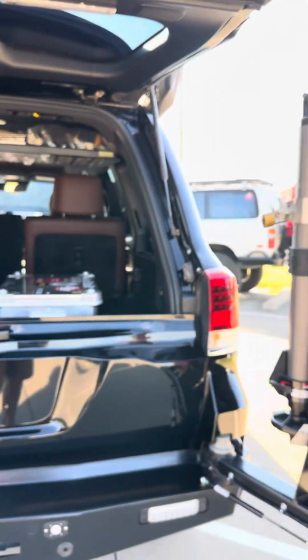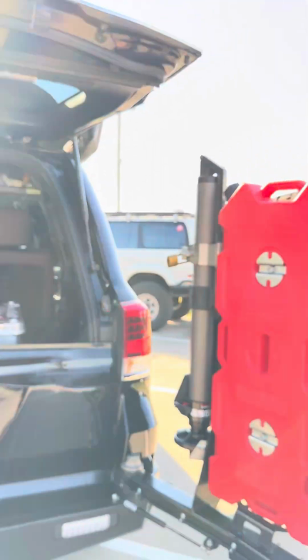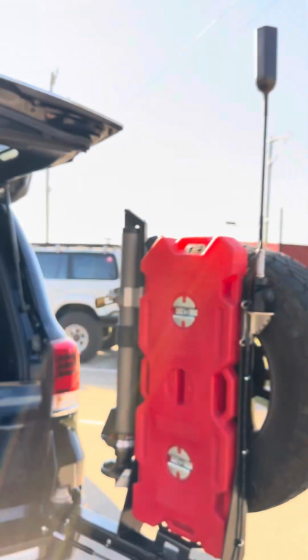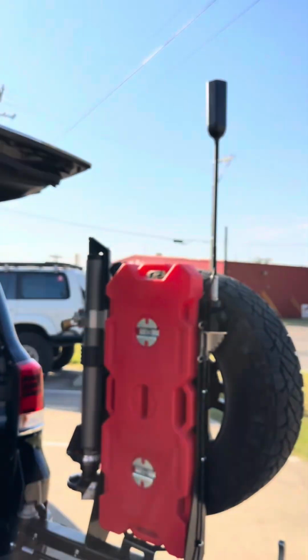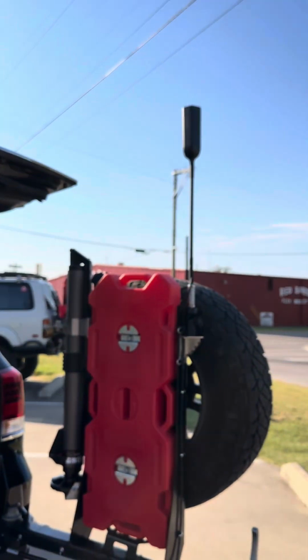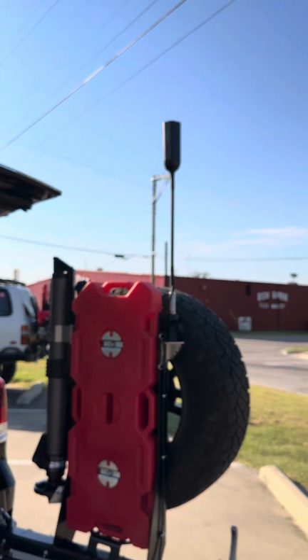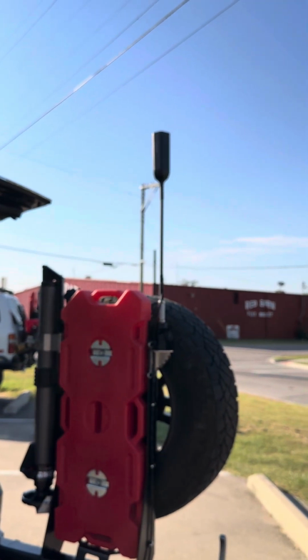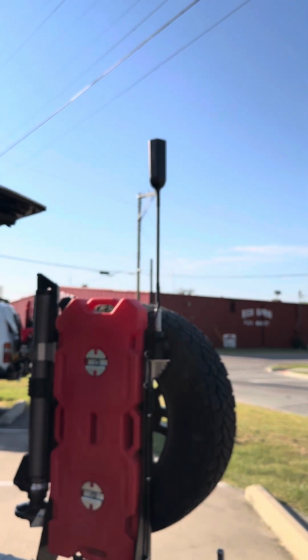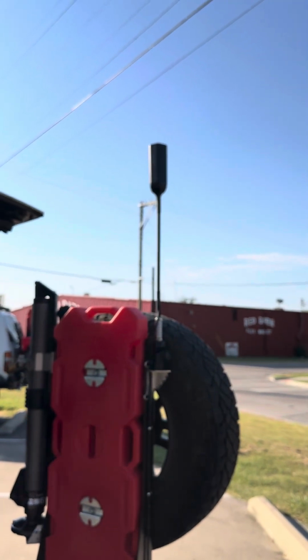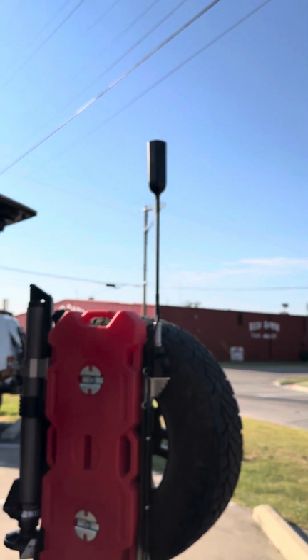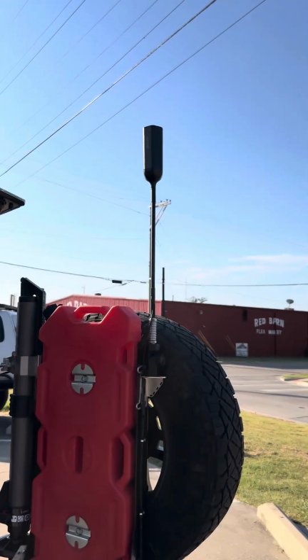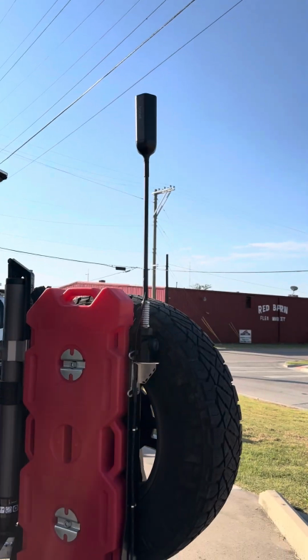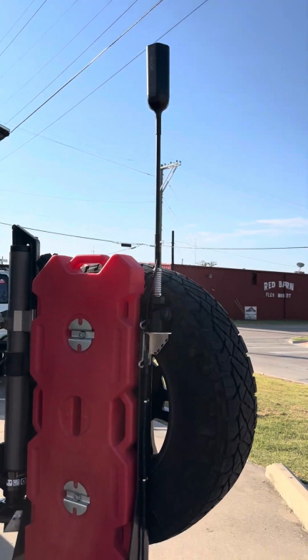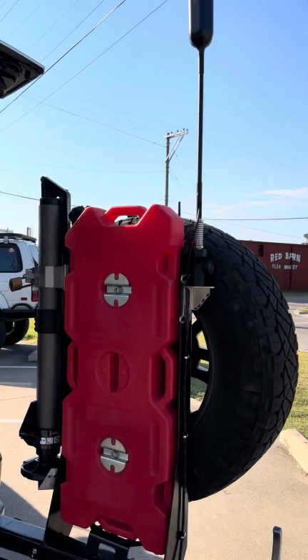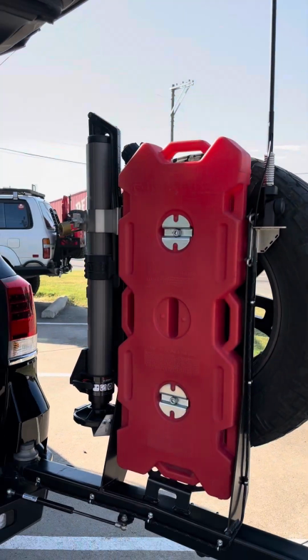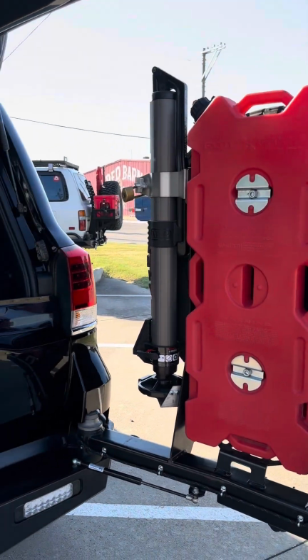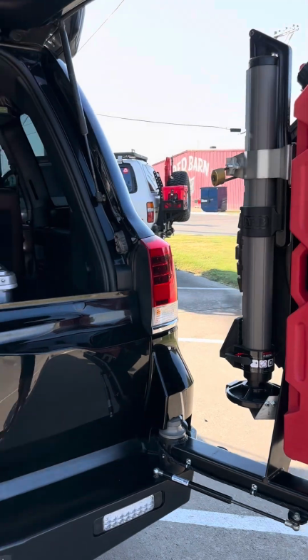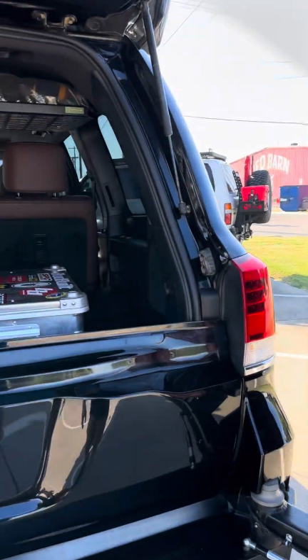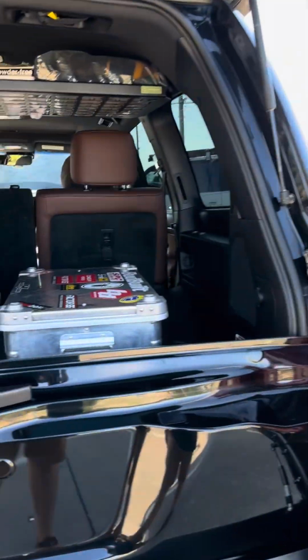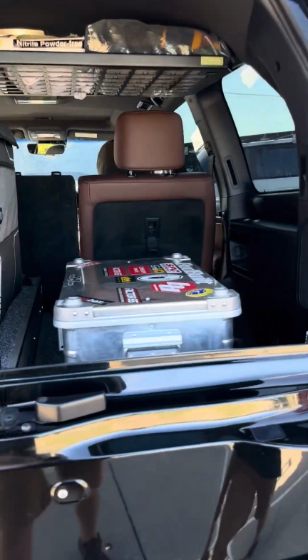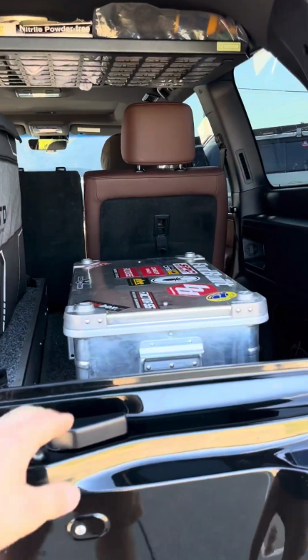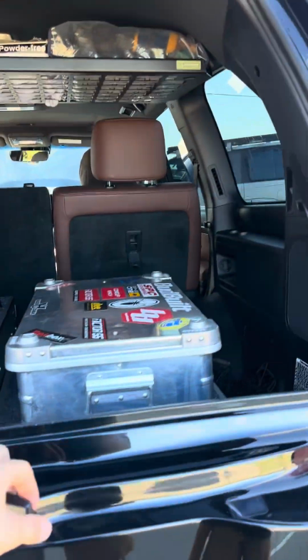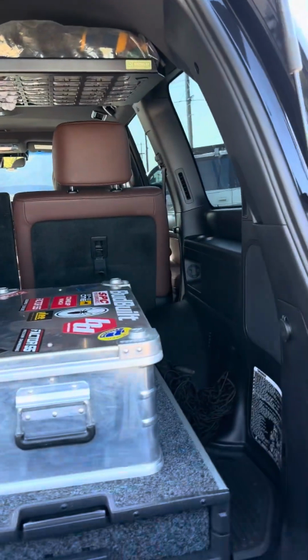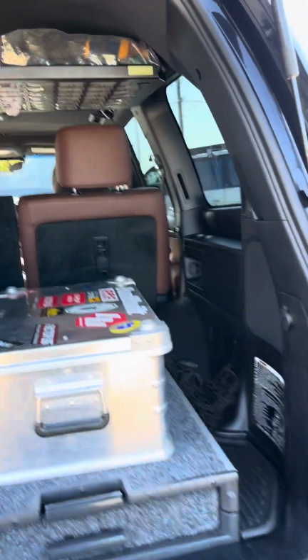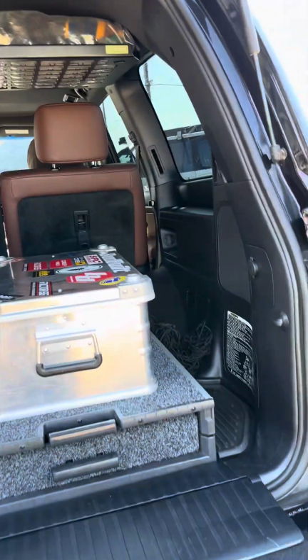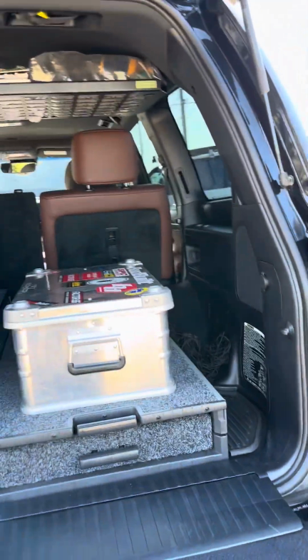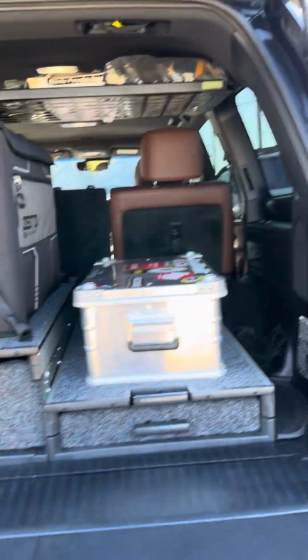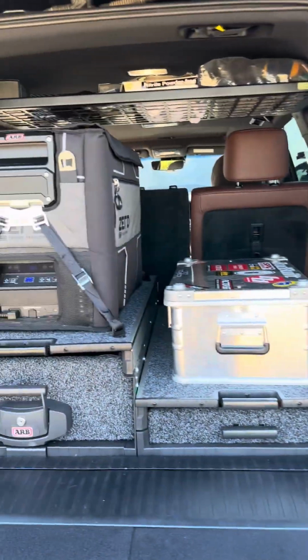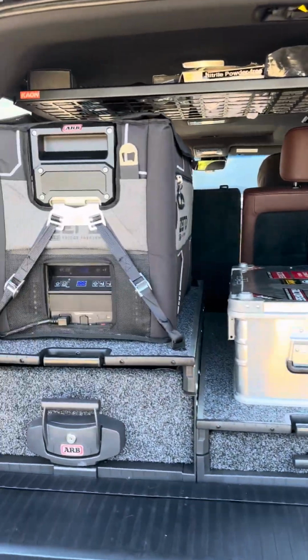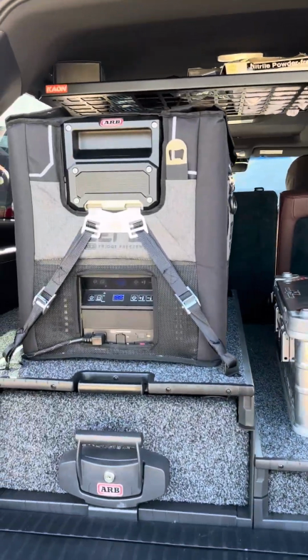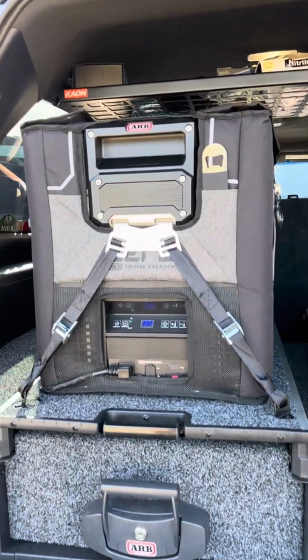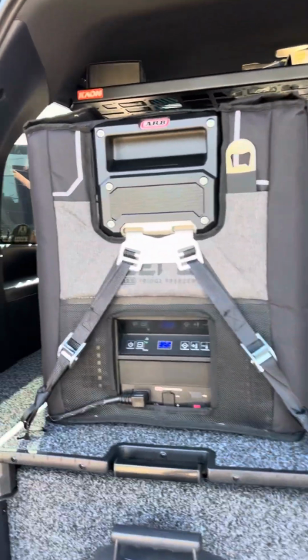Before I get into that — we have a WeBoost cell booster. It runs off ignition, so when your key is on, your cell booster is on.